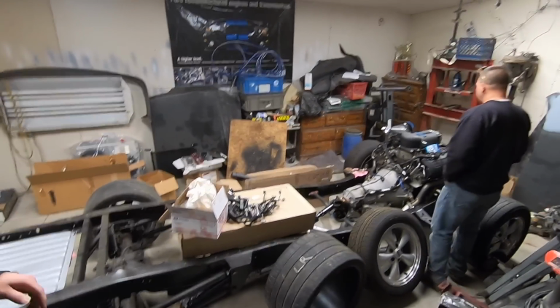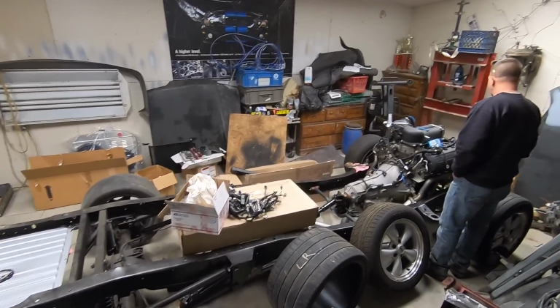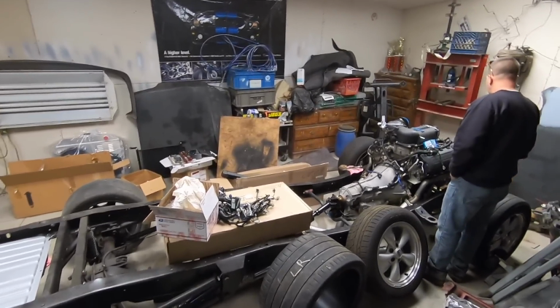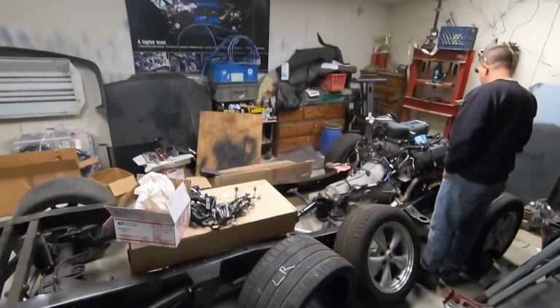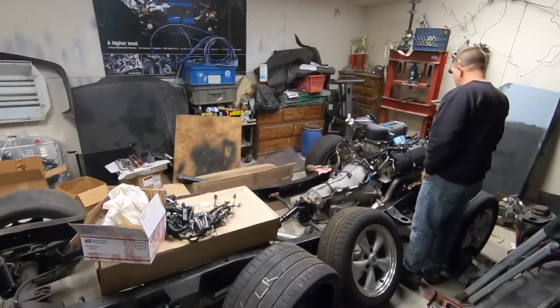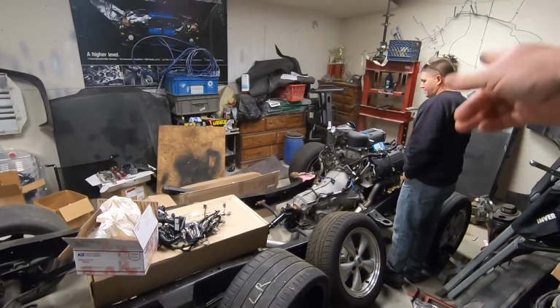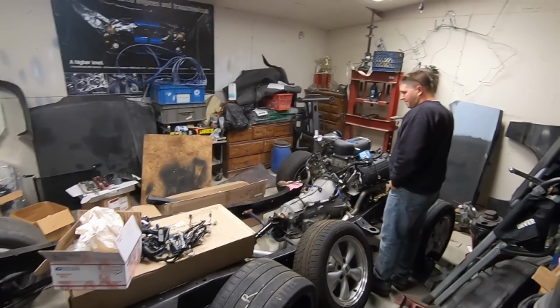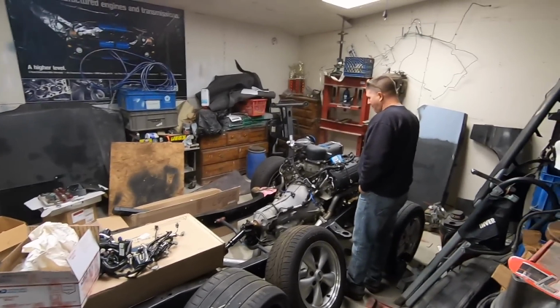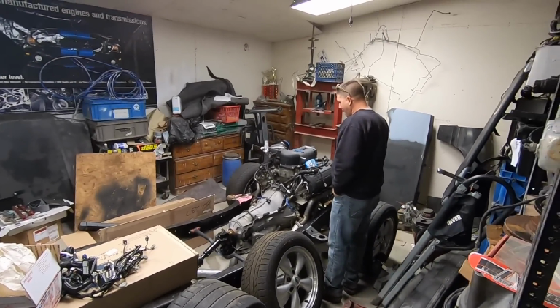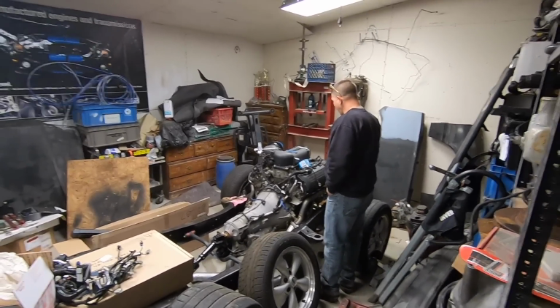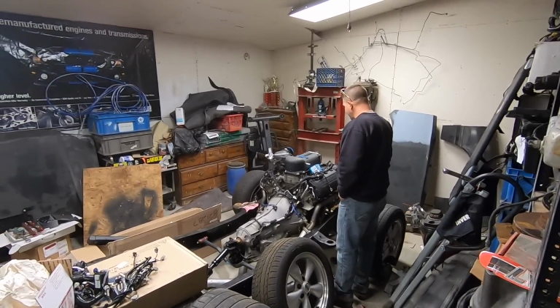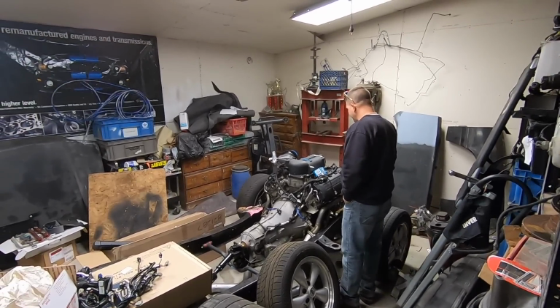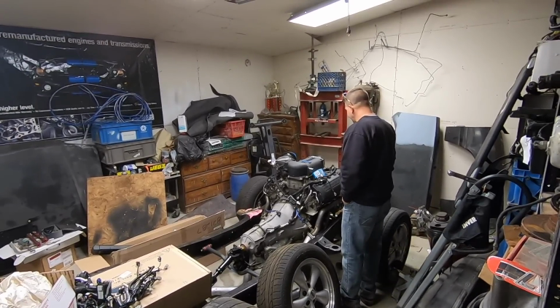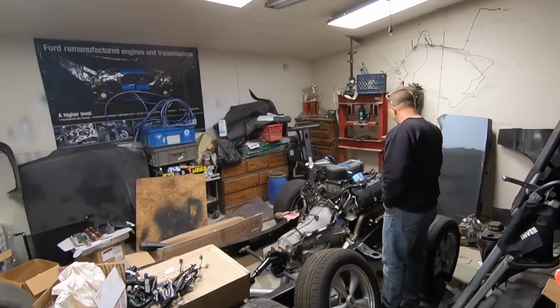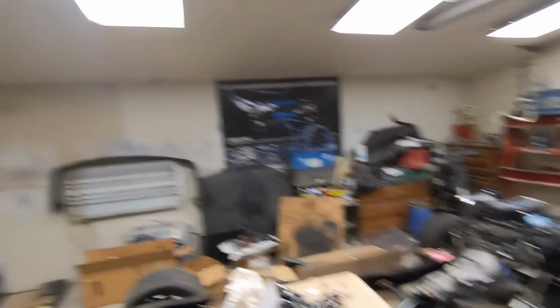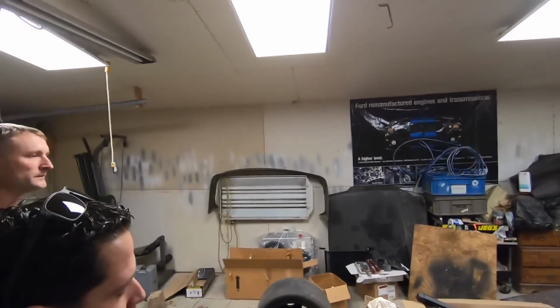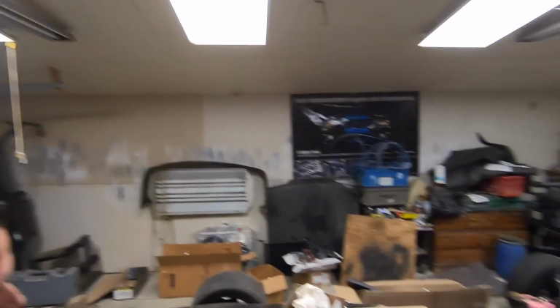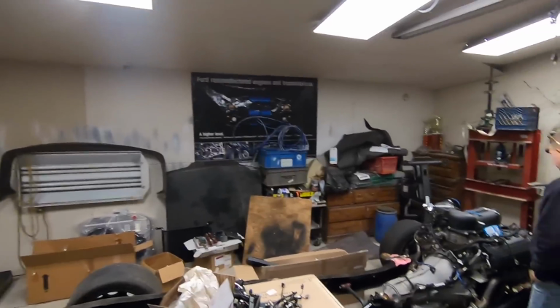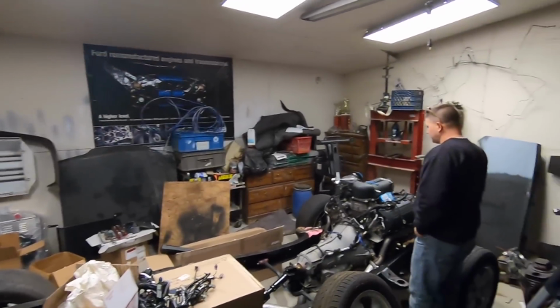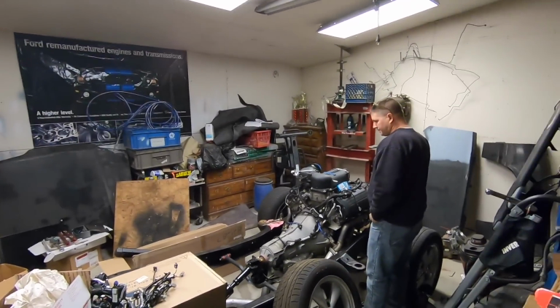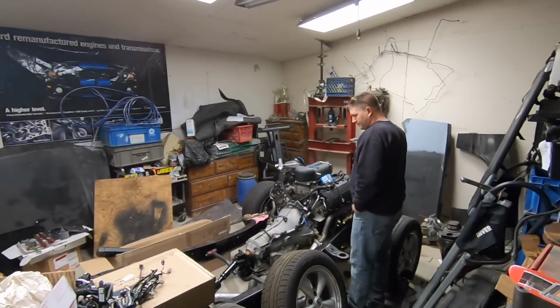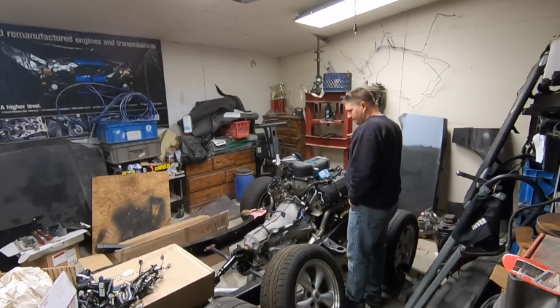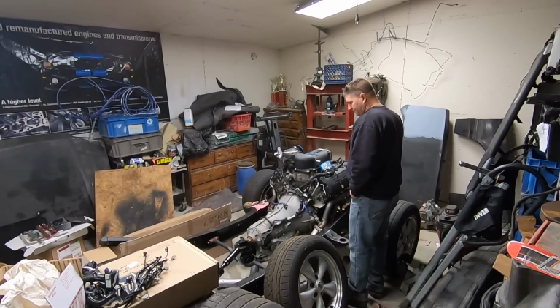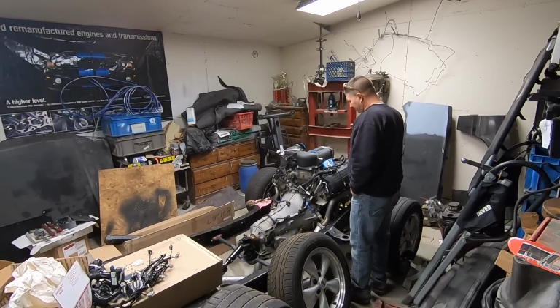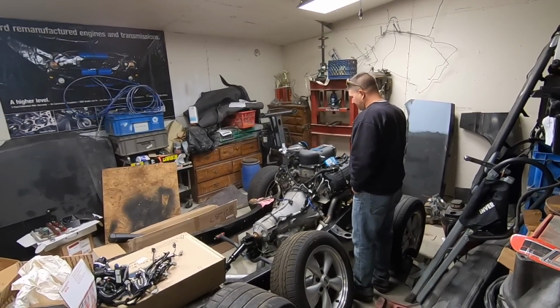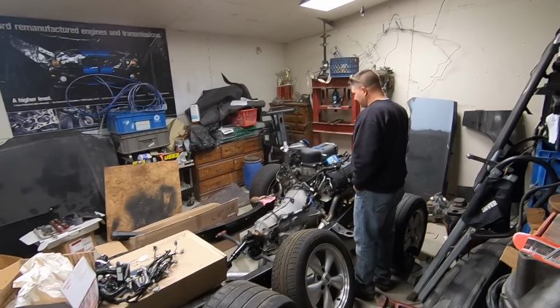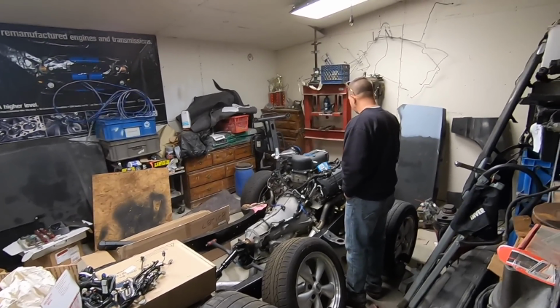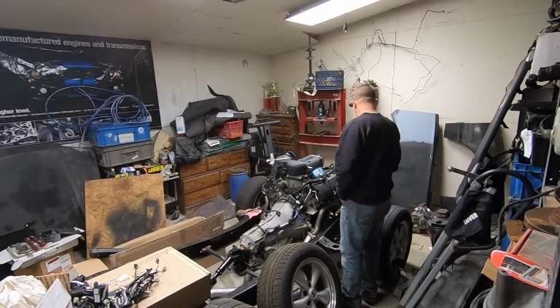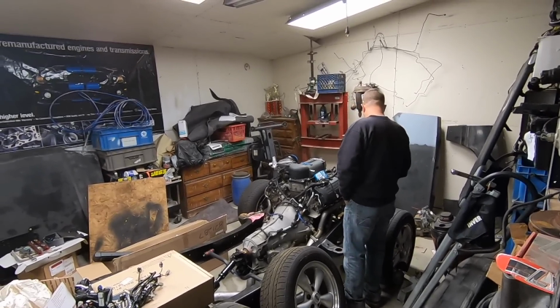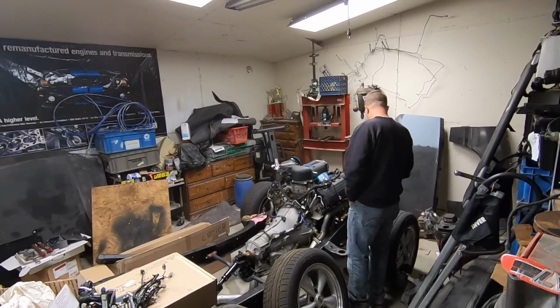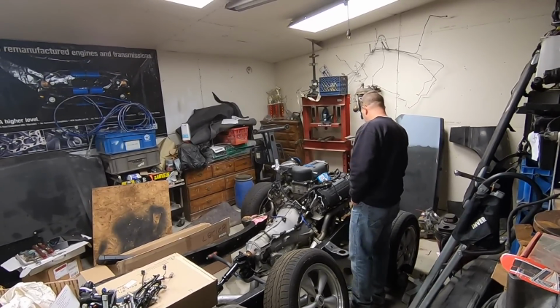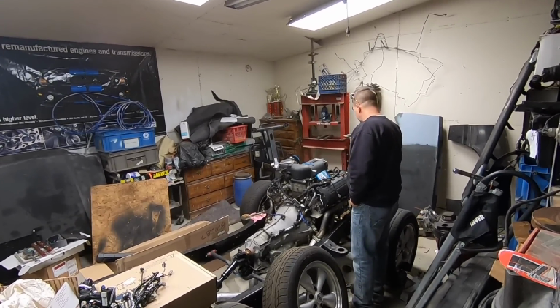Oh yeah, check it out — Roush supercharged. This is the Gen 2, isn't it? Yeah. Has it been that long since we've worked on it? I've got the belts on the motor and AC compressors on it.